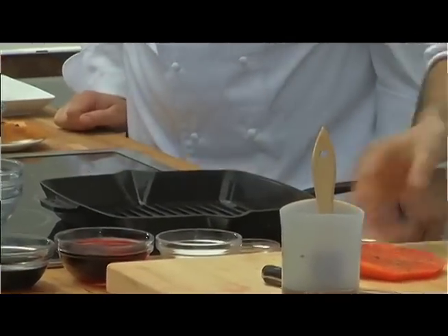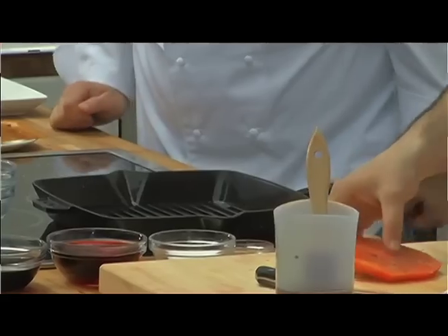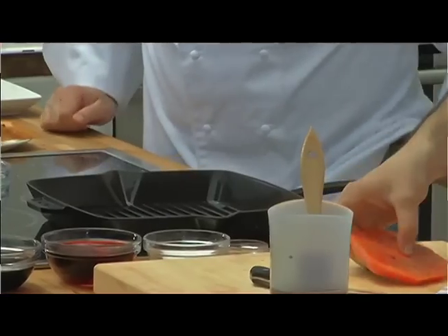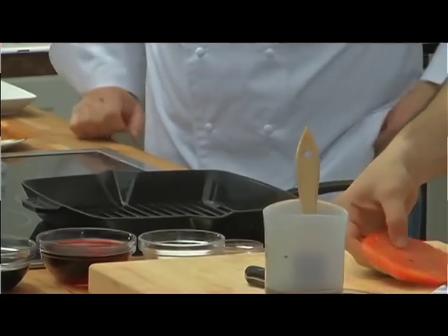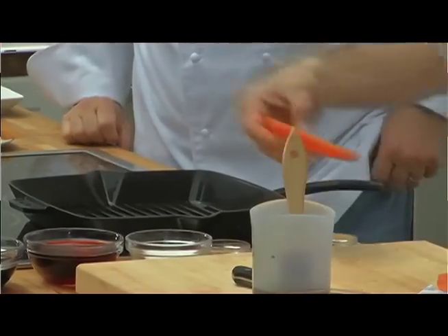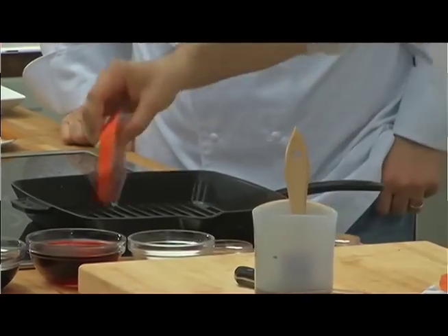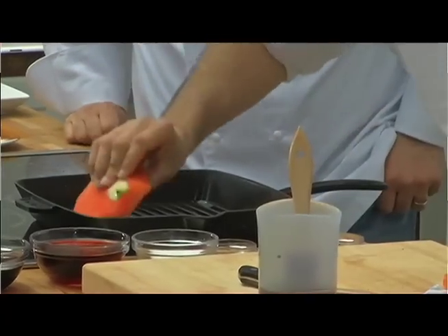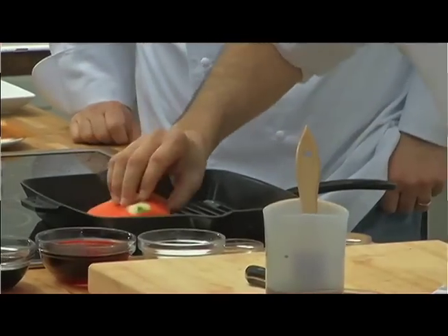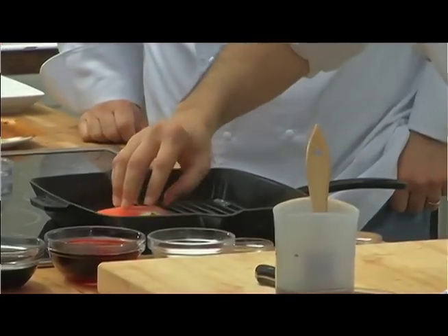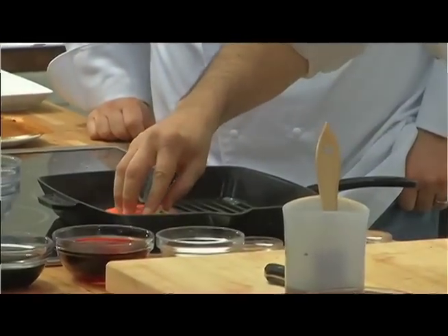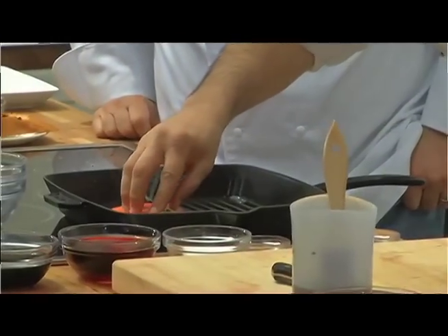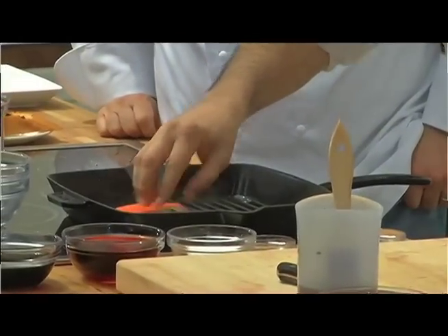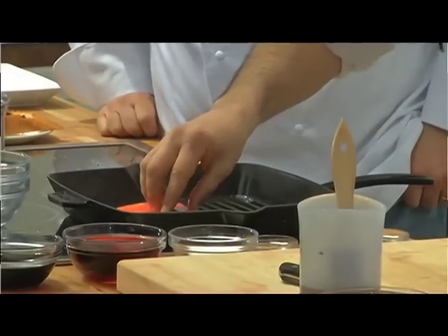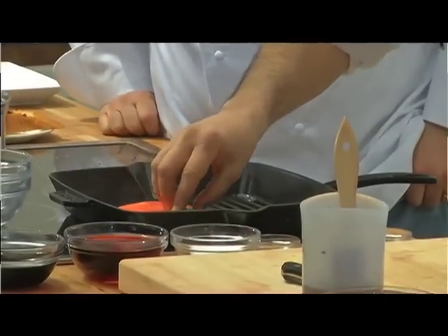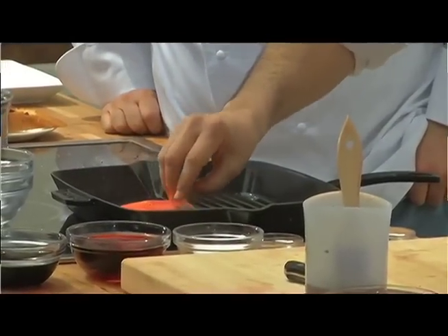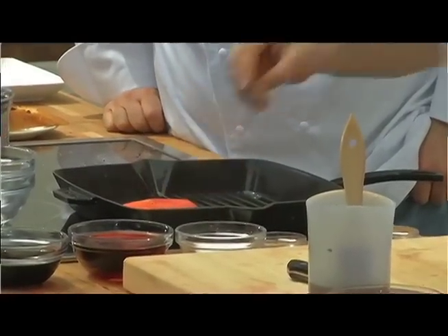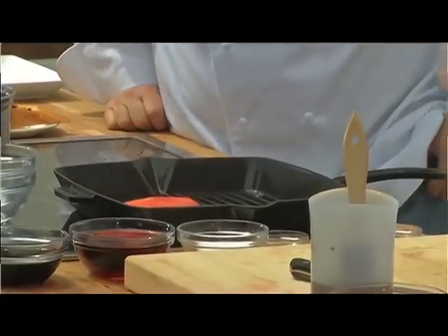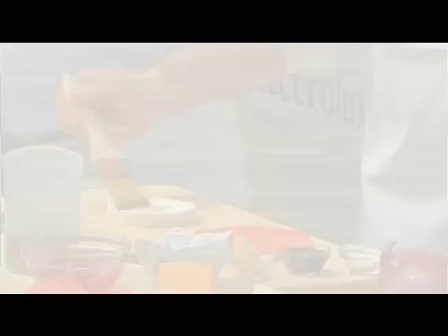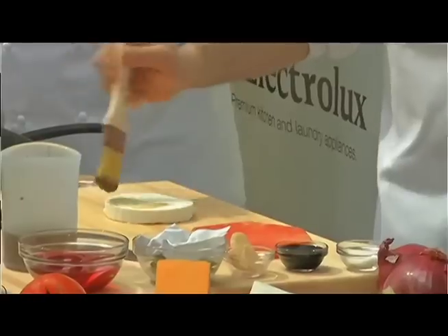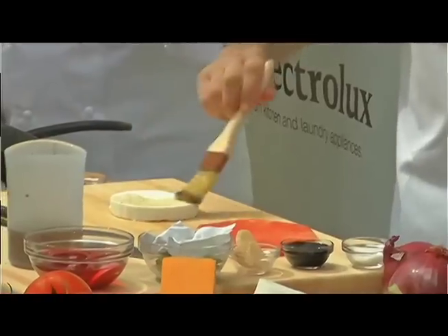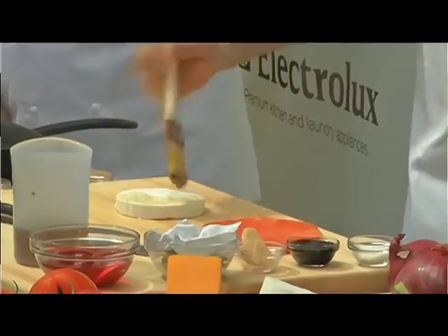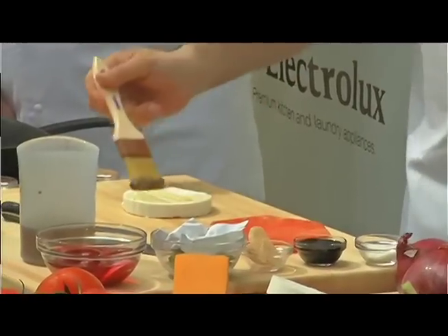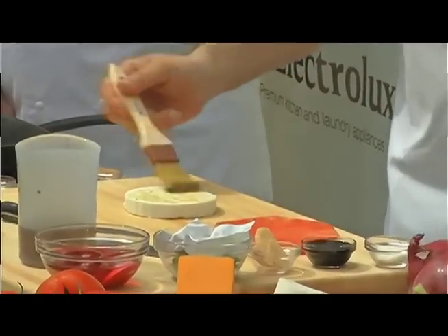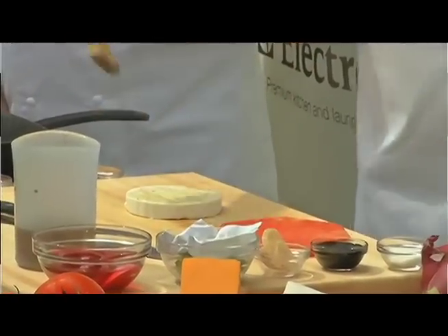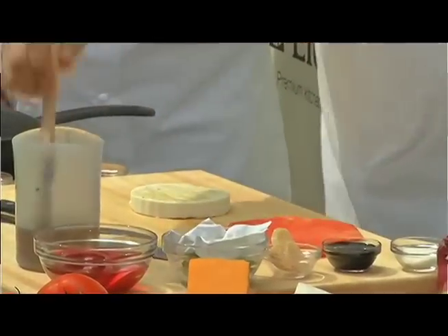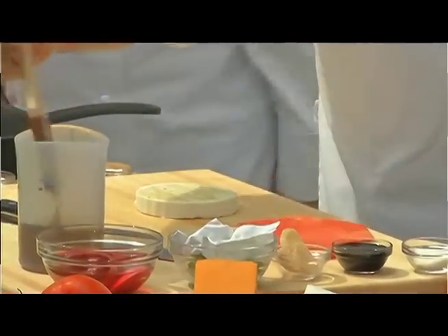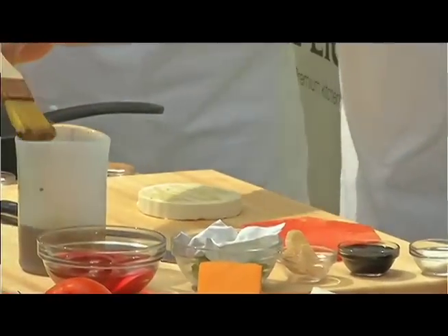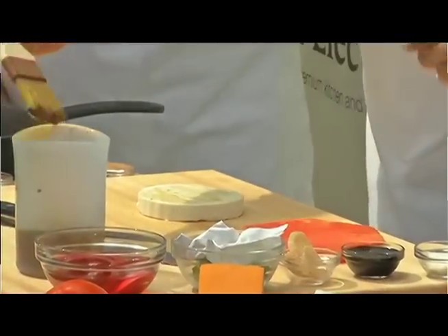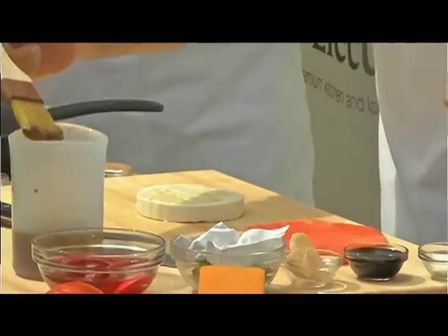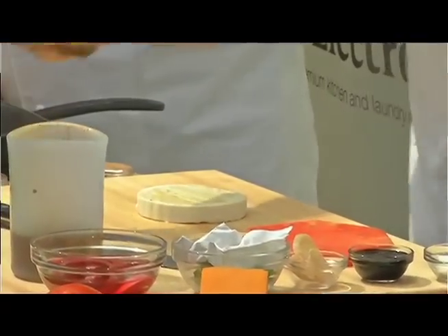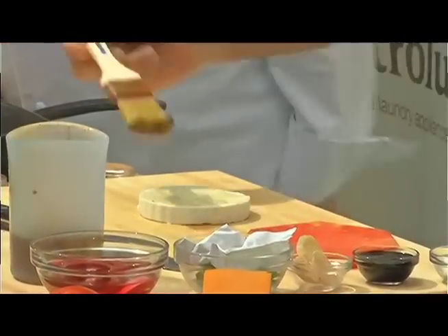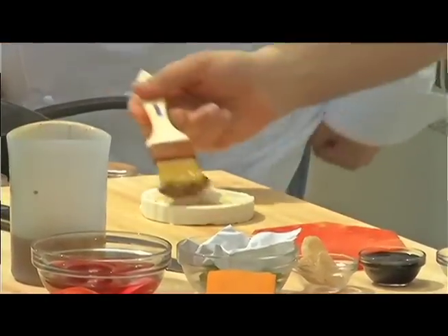We're going to give this a good grill. I love that. For the cheese, same process — a little bit of olive oil, a little bit of salt, a little bit of pepper.